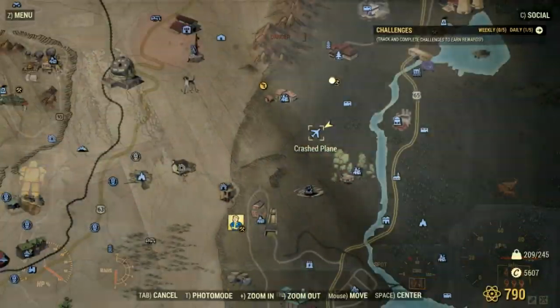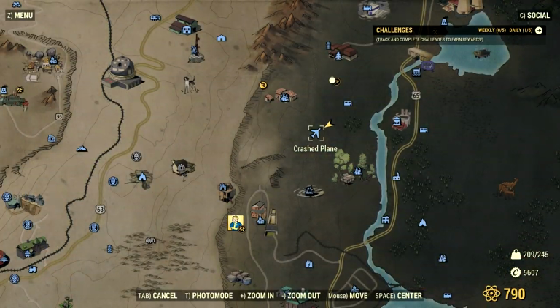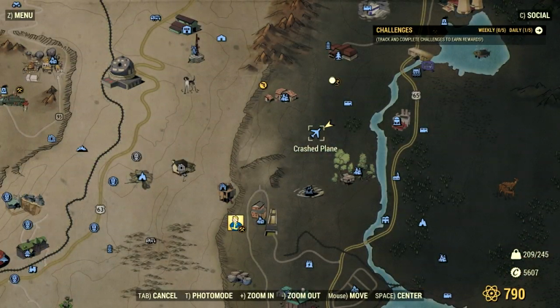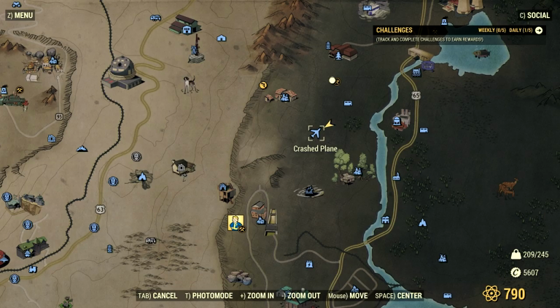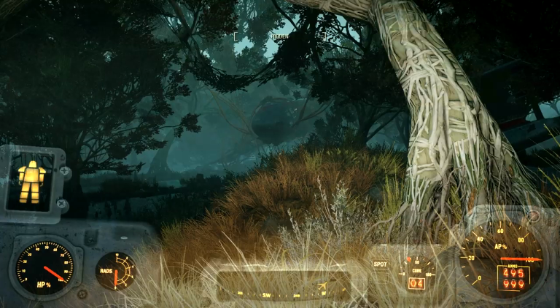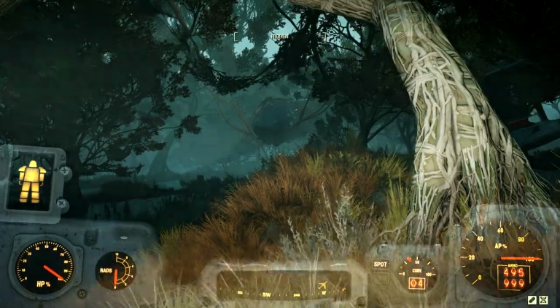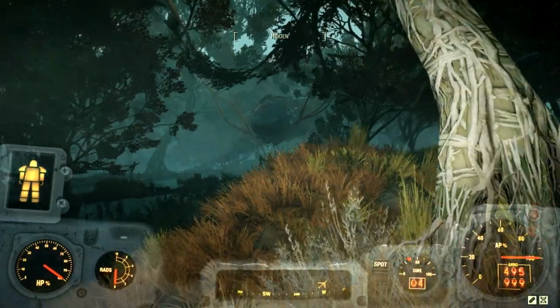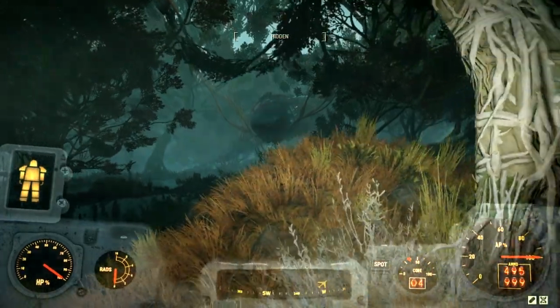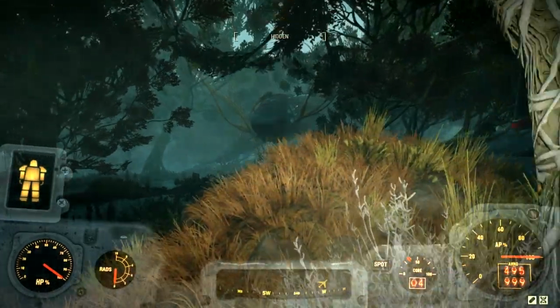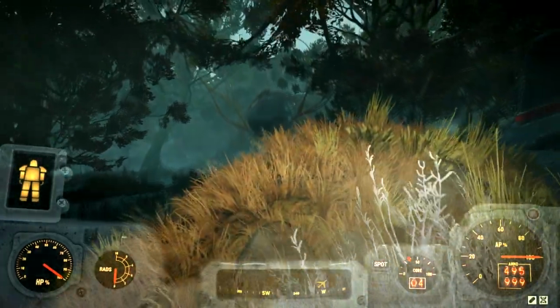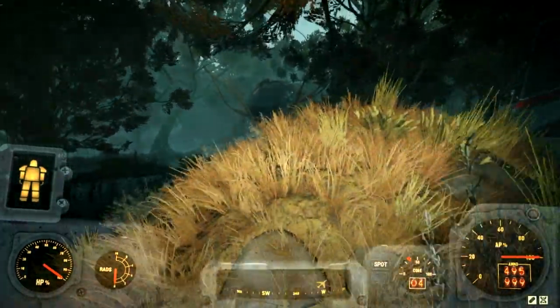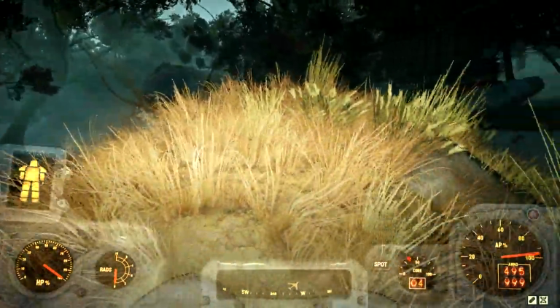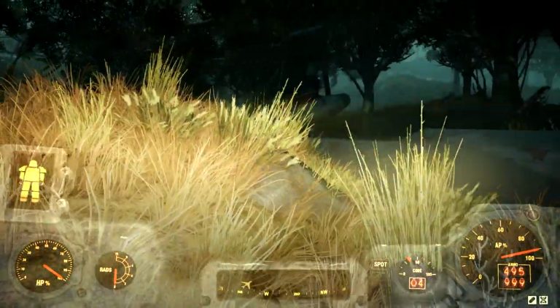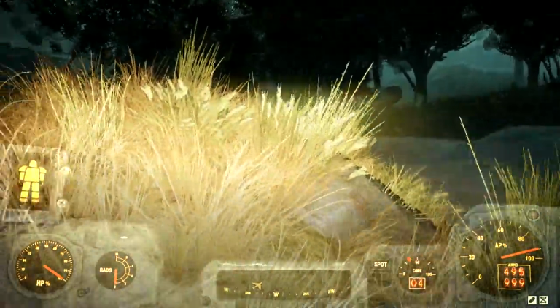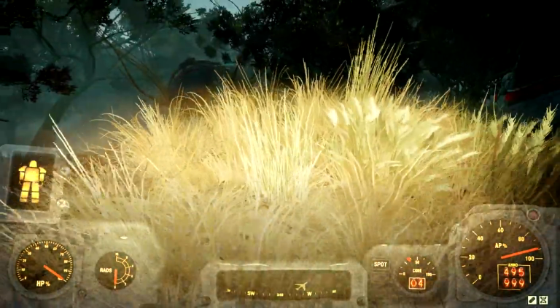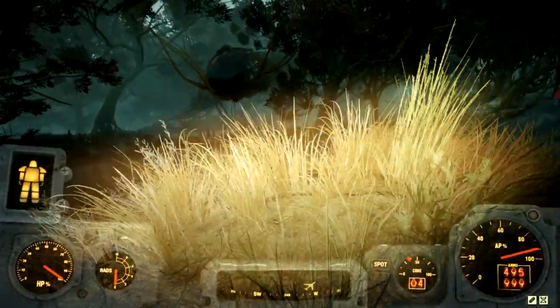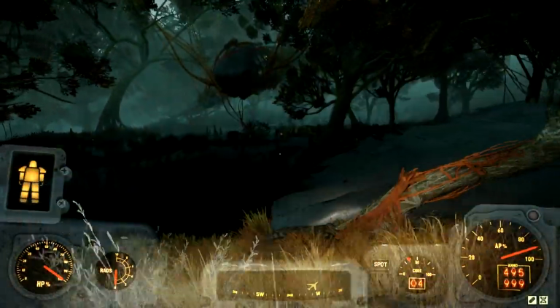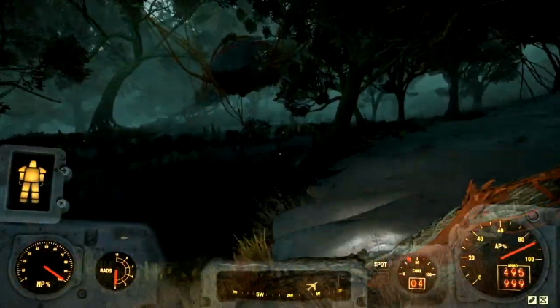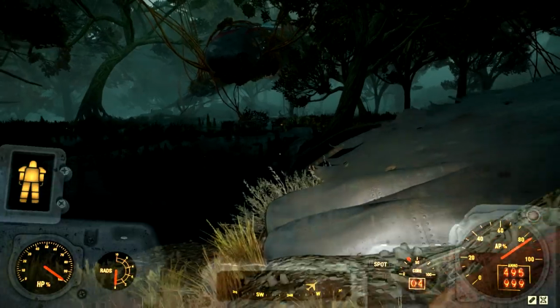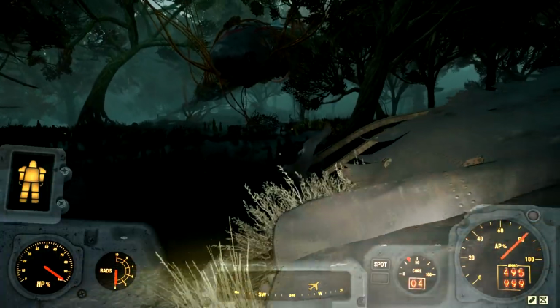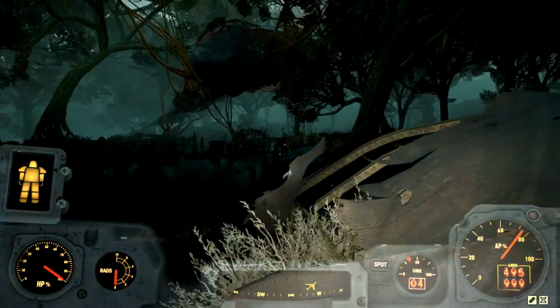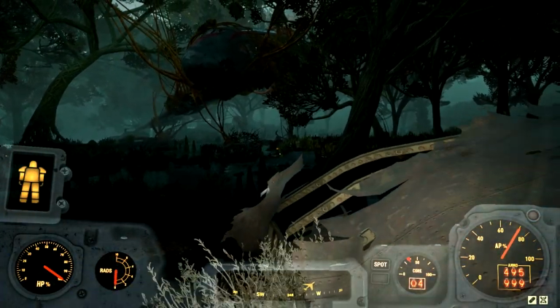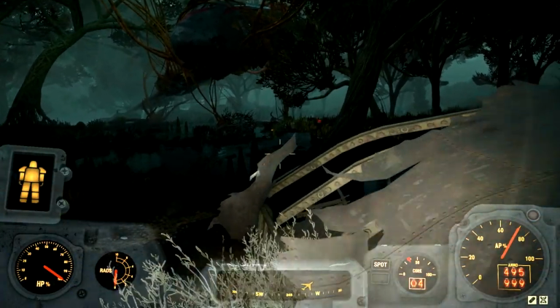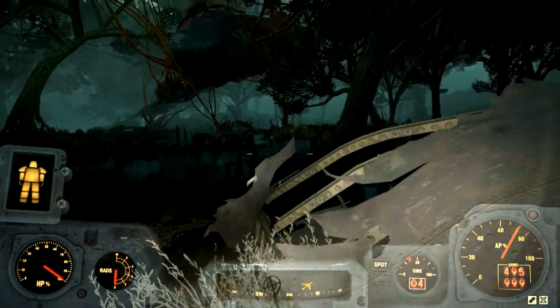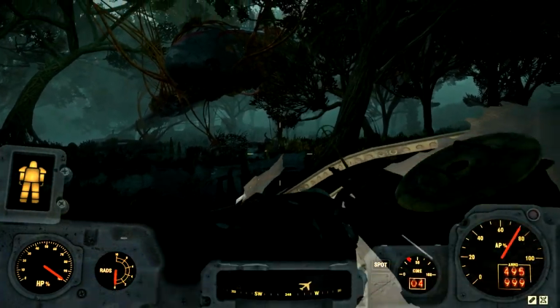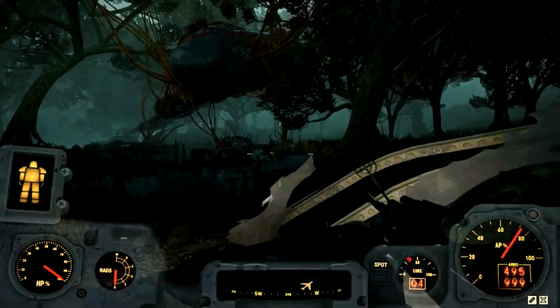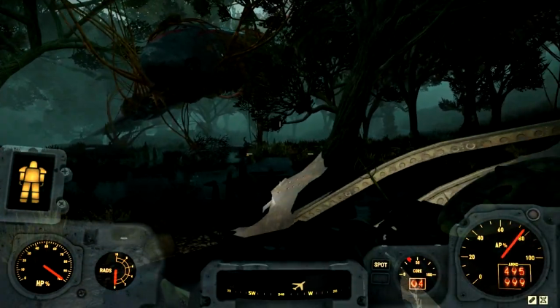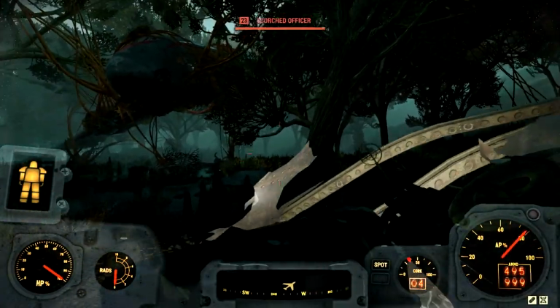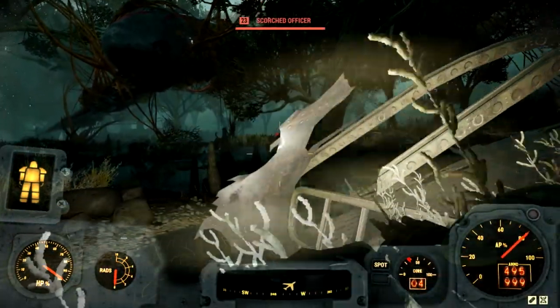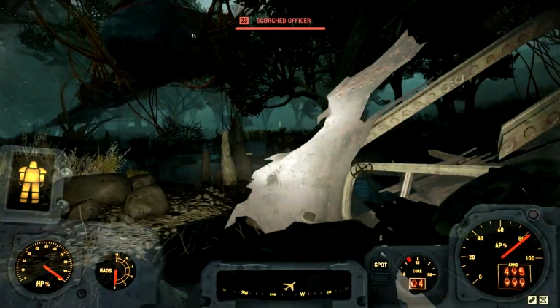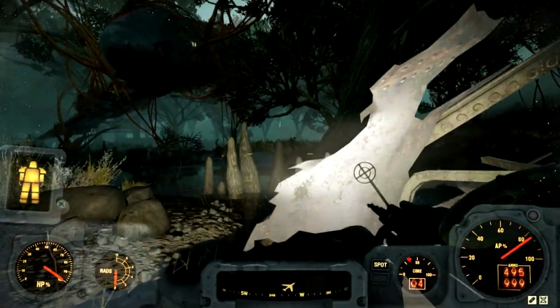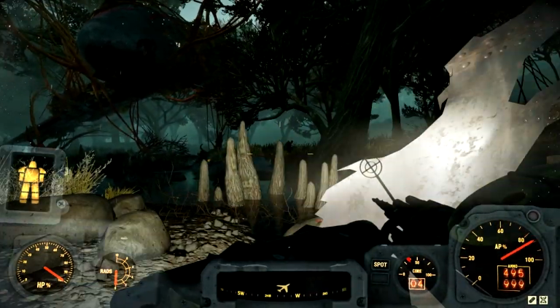For step three, we're going to be heading over to the crashed plane and getting our hands on the Nuka-Cola access code. Let it be known that most of the areas we visit in this video might be filled with enemies, so watch out for that.